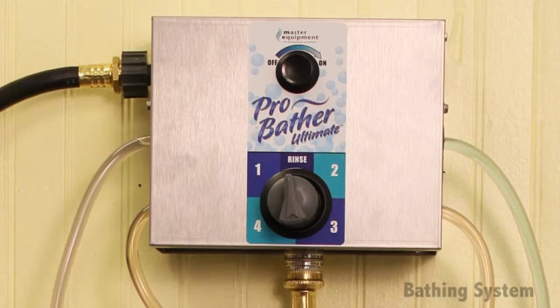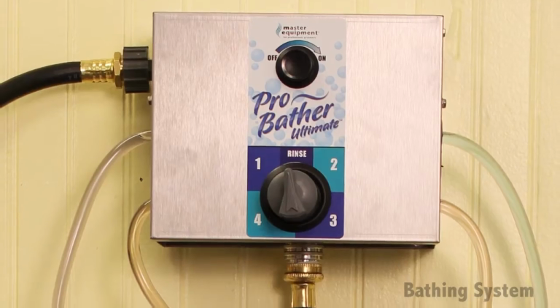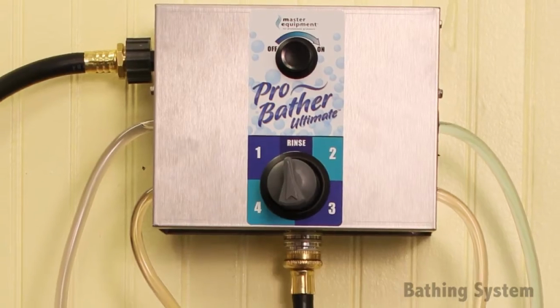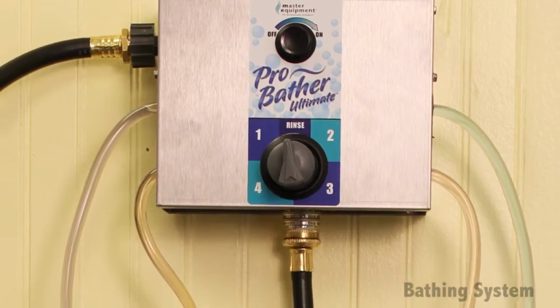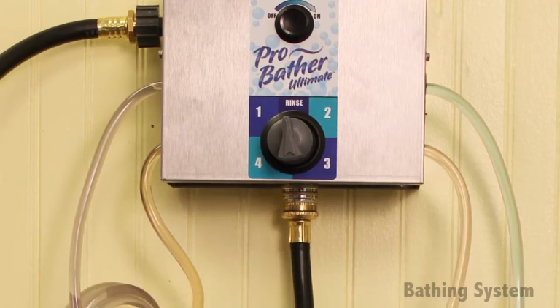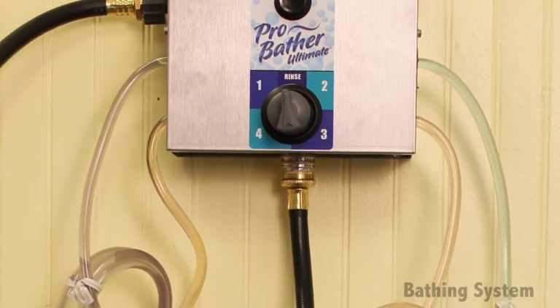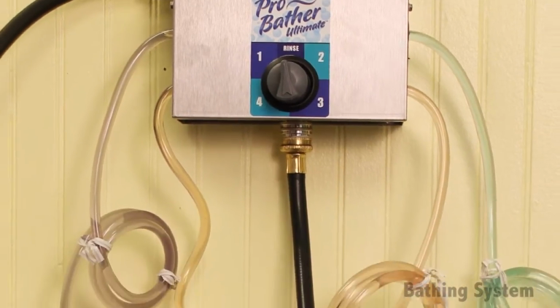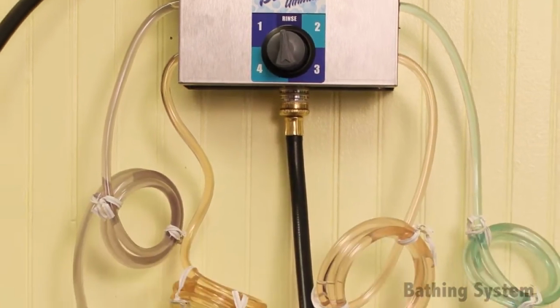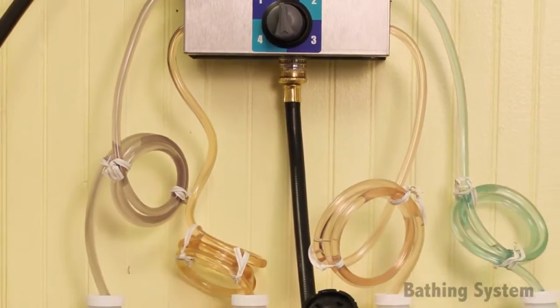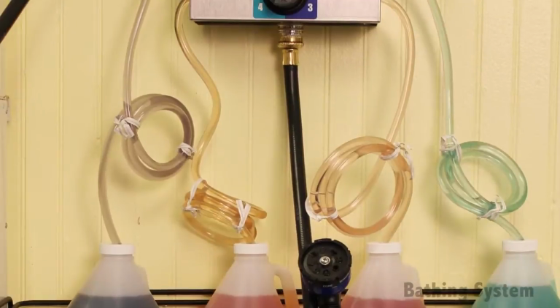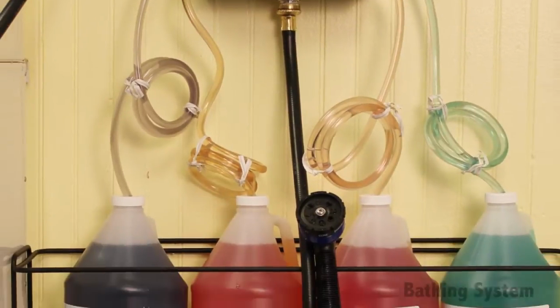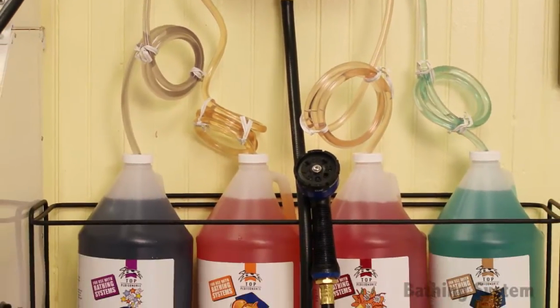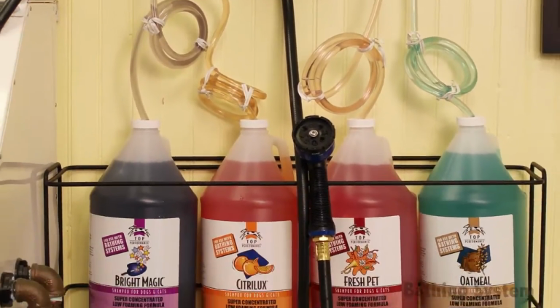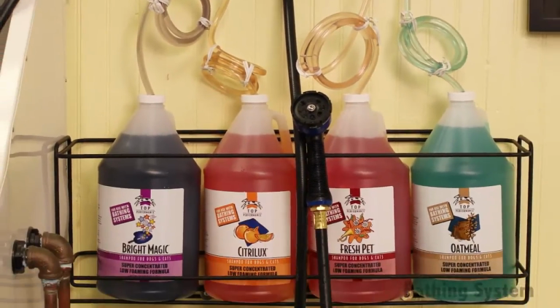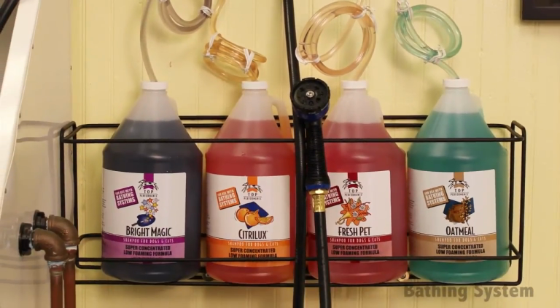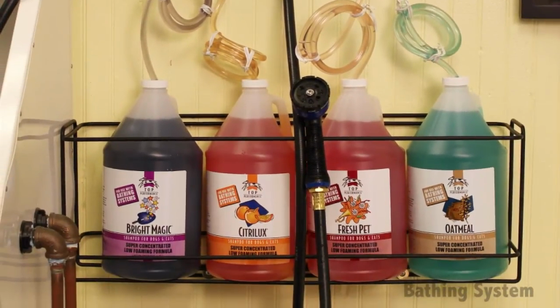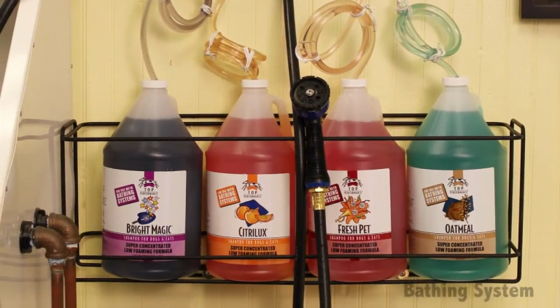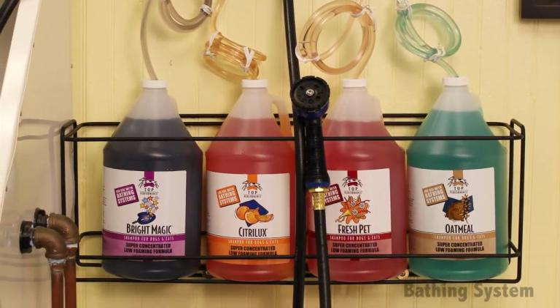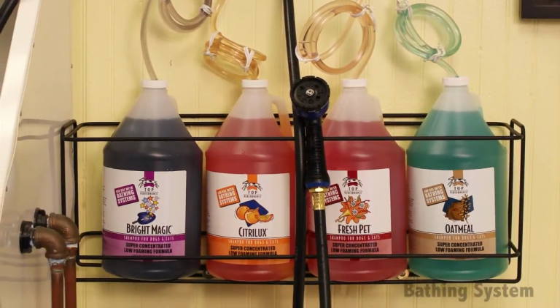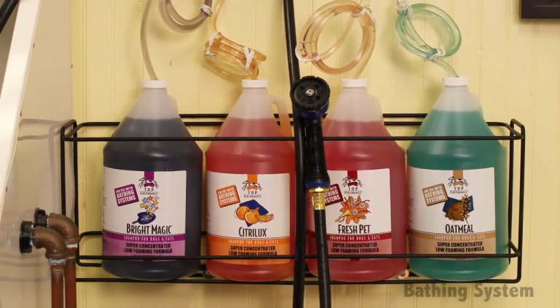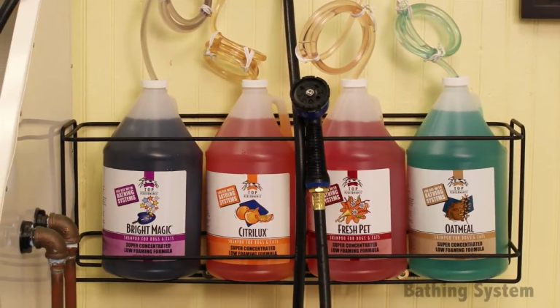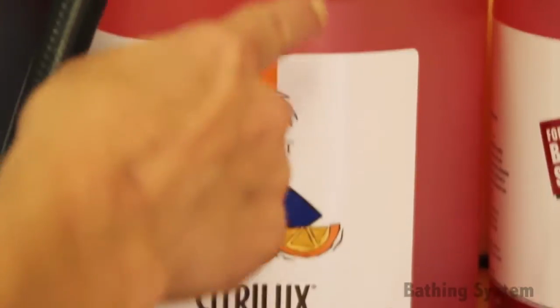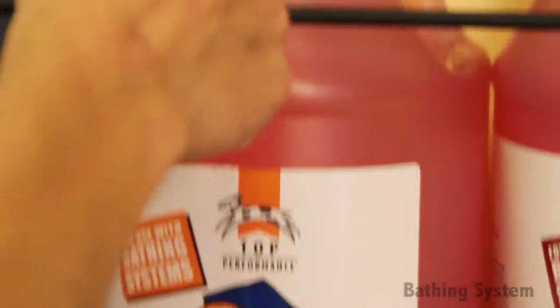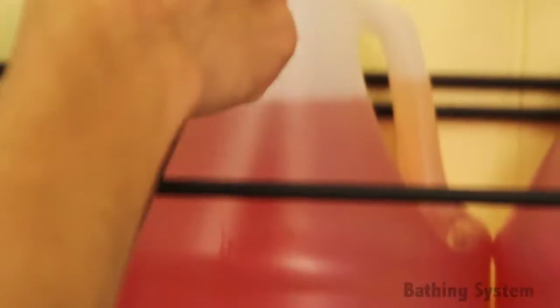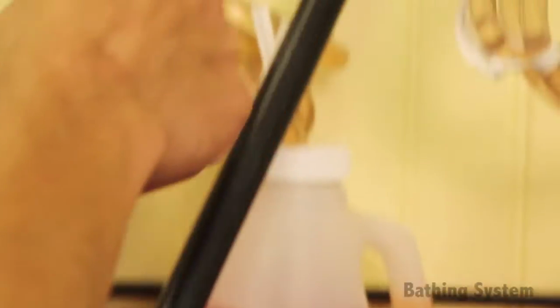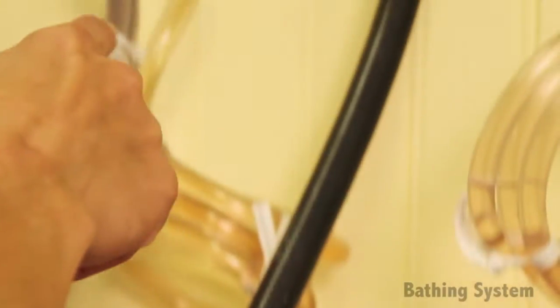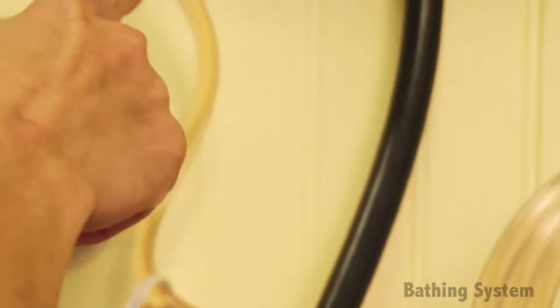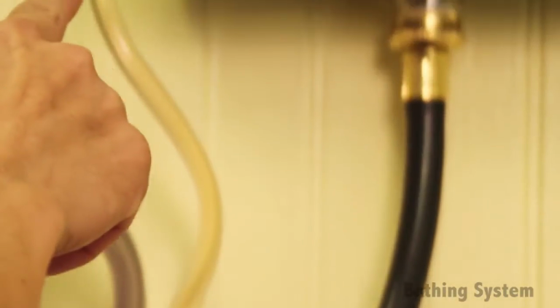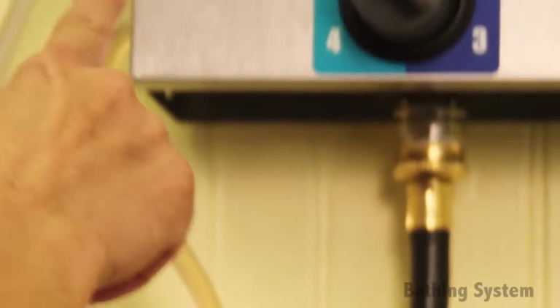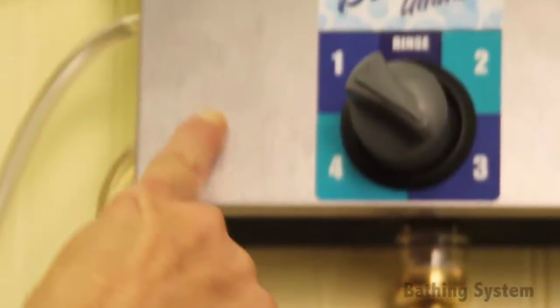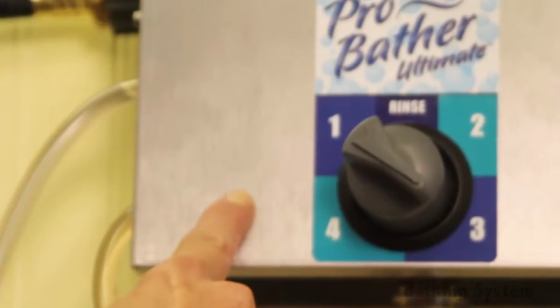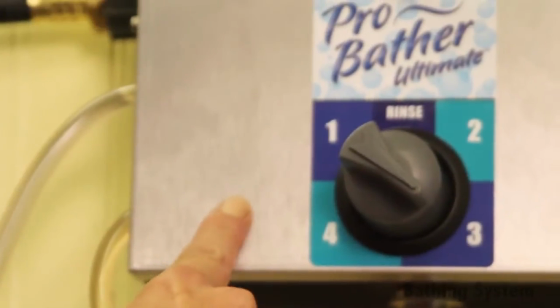This system can be connected to four bottles of shampoo and conditioner at a time, so you don't have to worry about spending time searching for the right shampoo or conditioner.